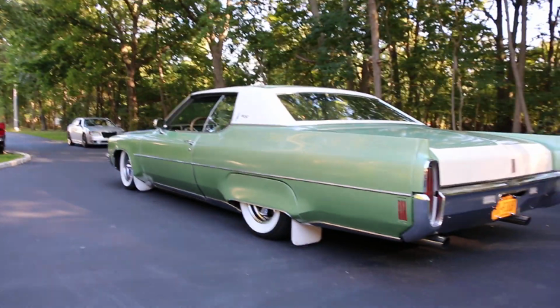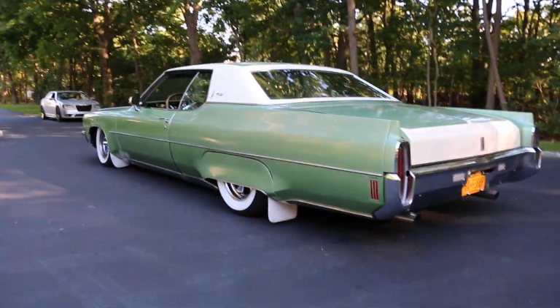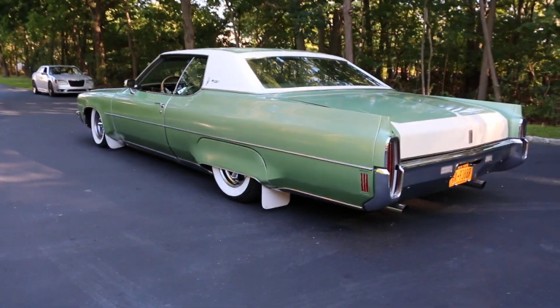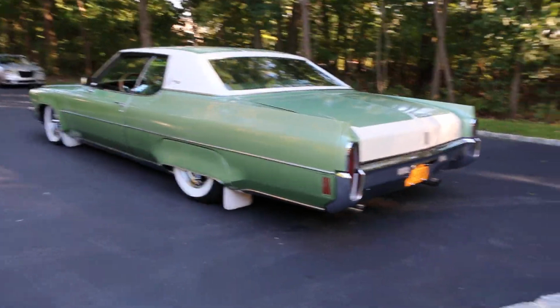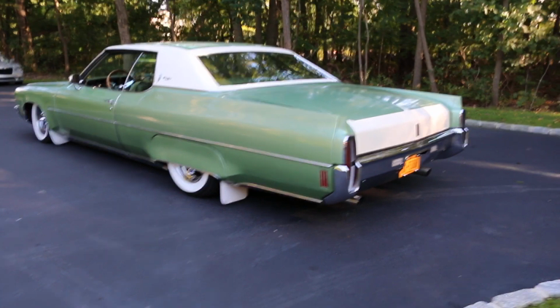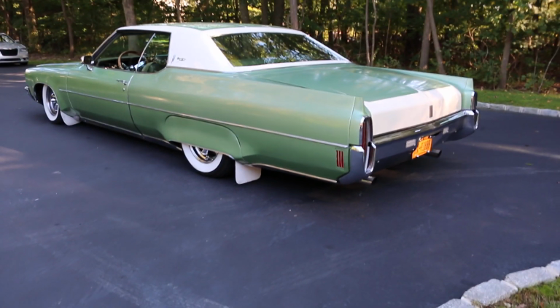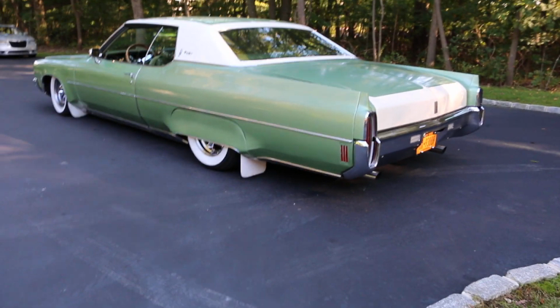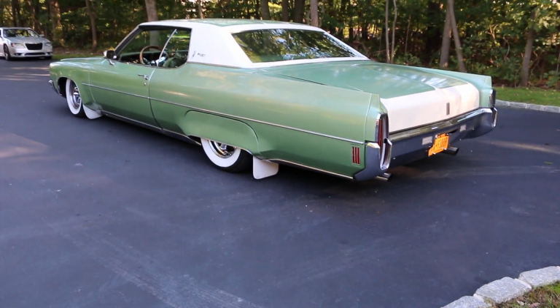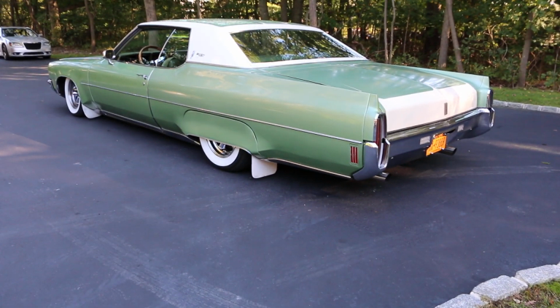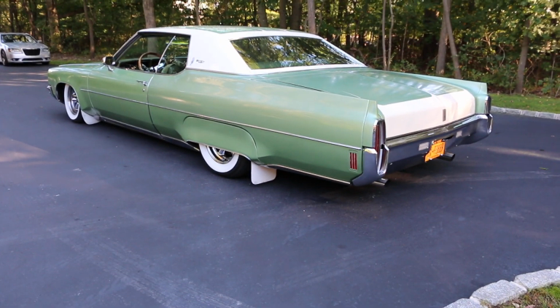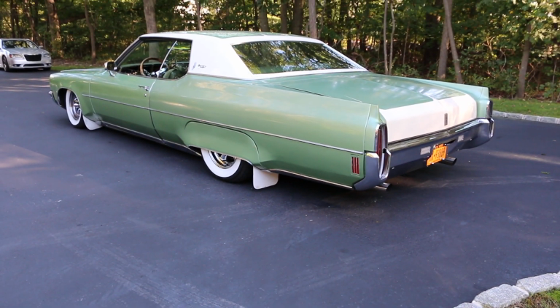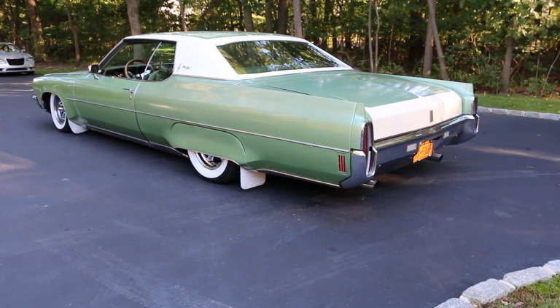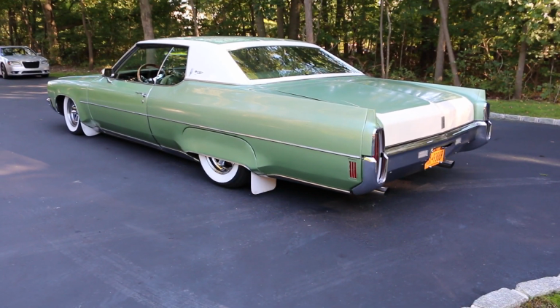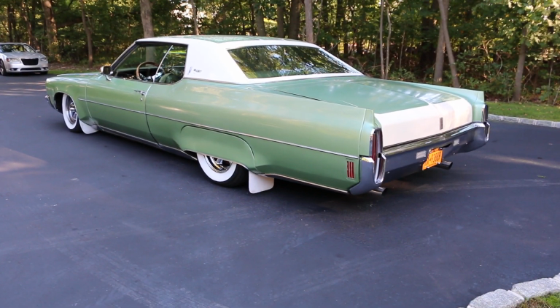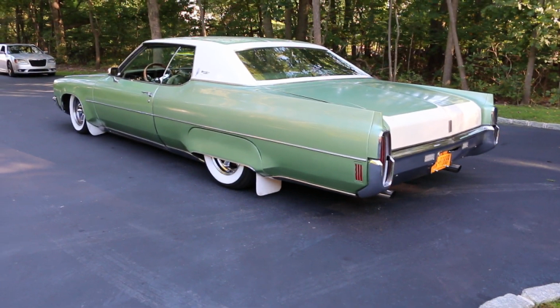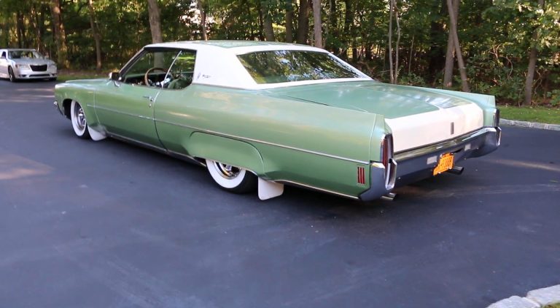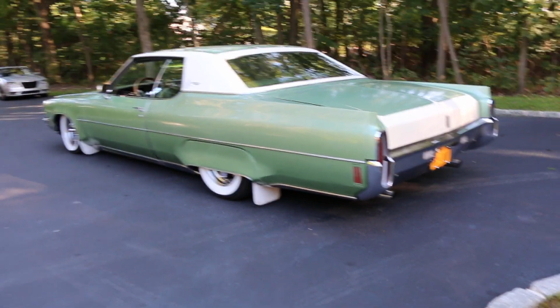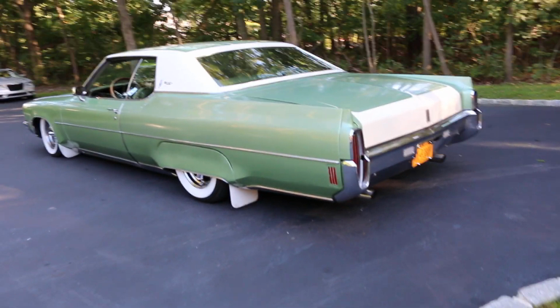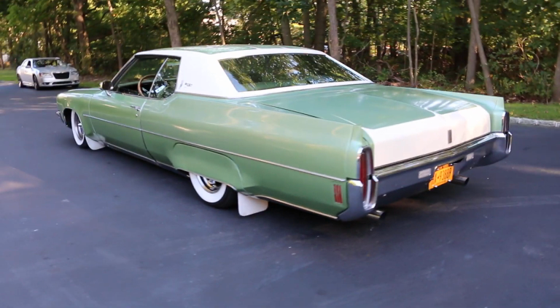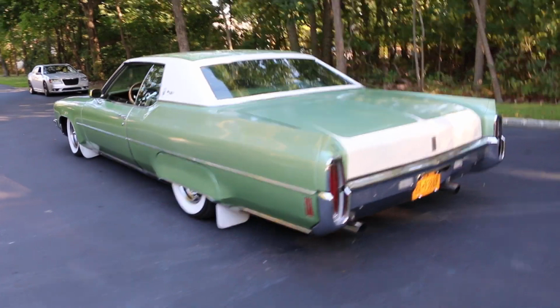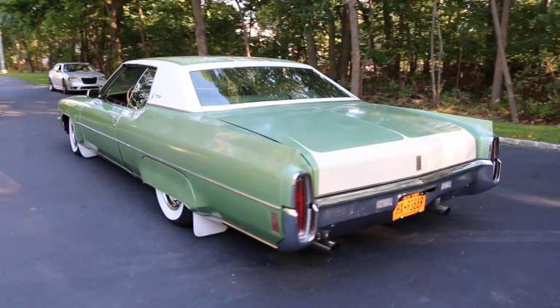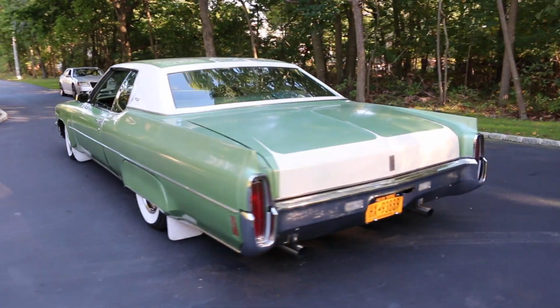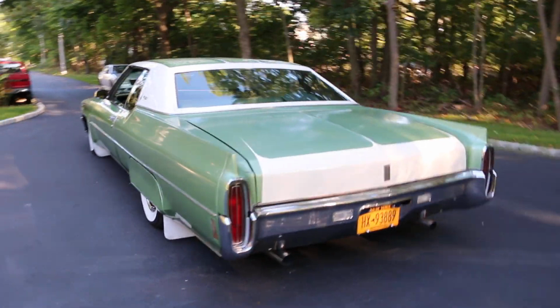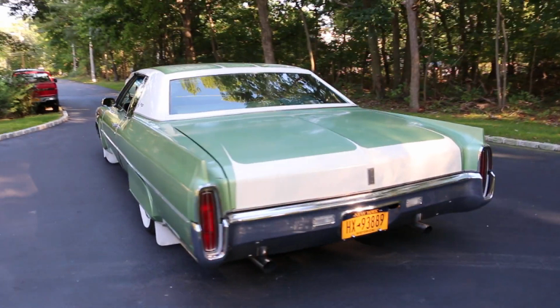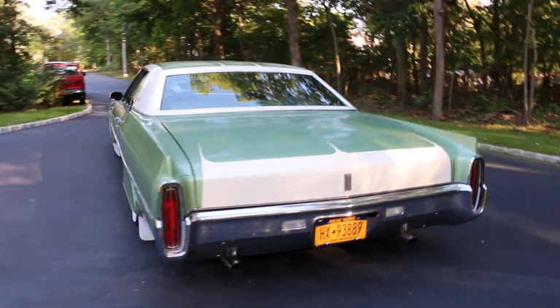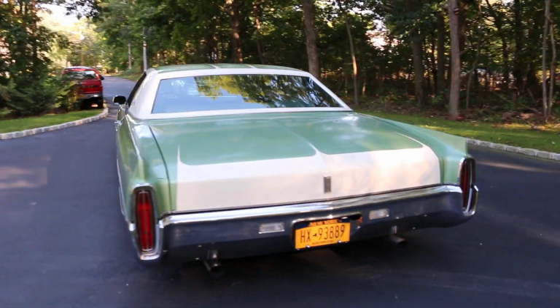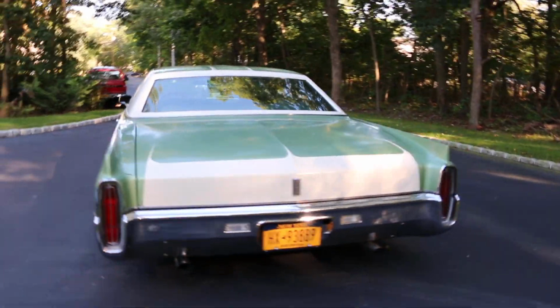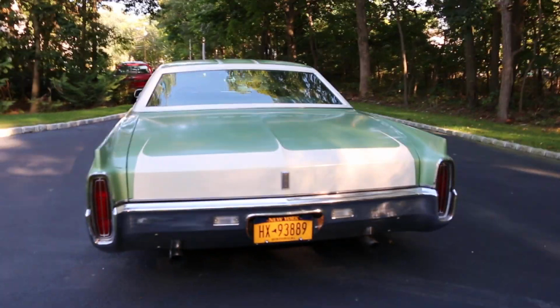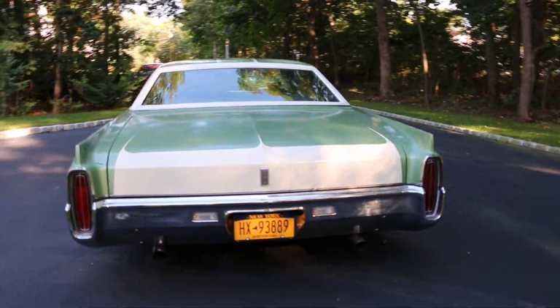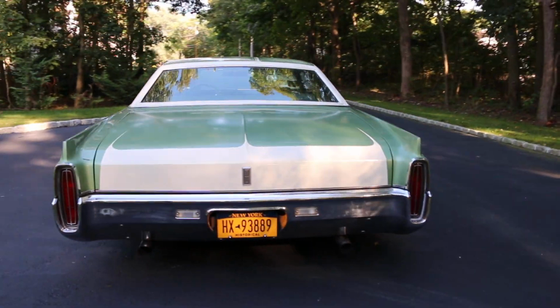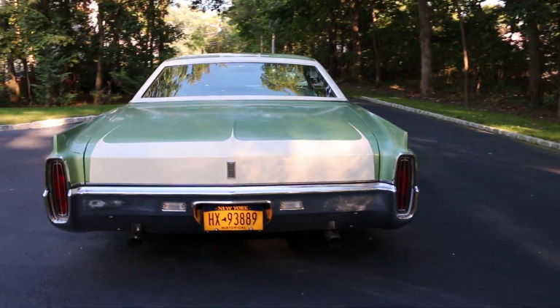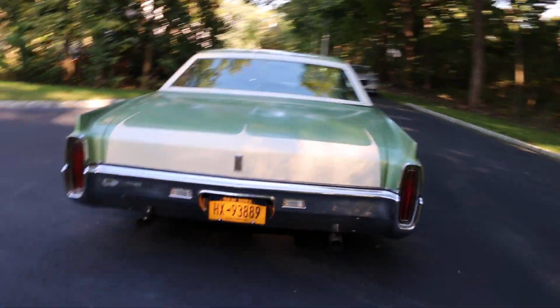455, headers, Quickset layer carb, Magnaflow exhaust. What kind of headlights does this have? T3.